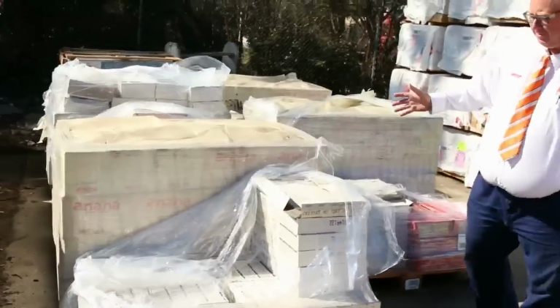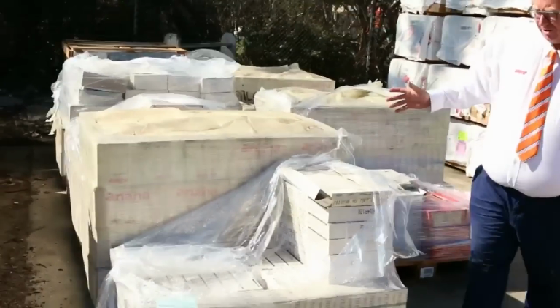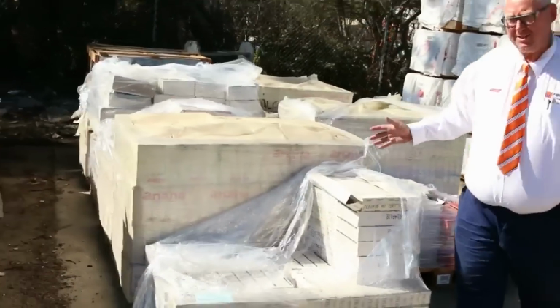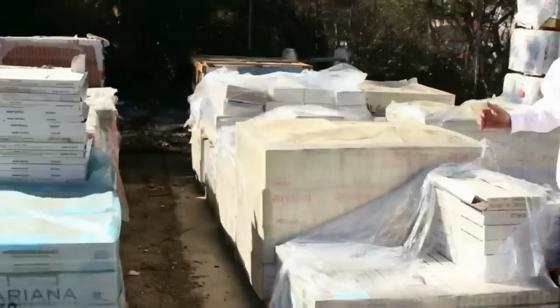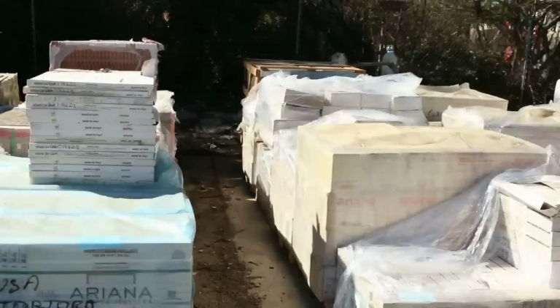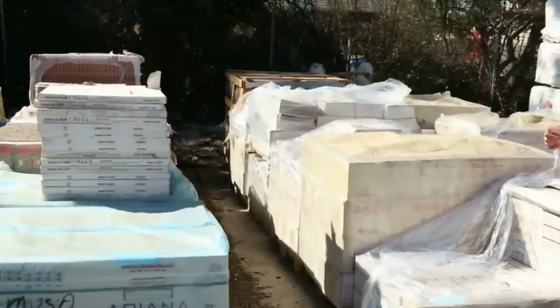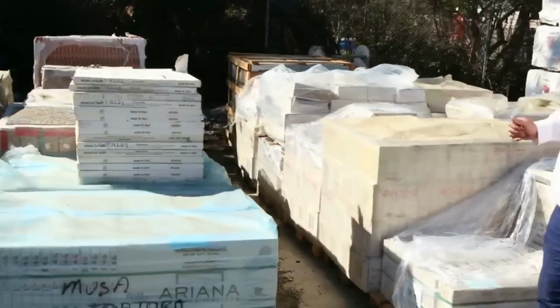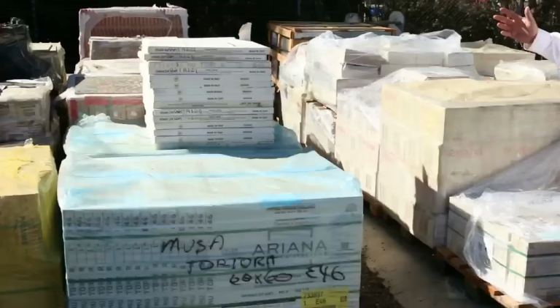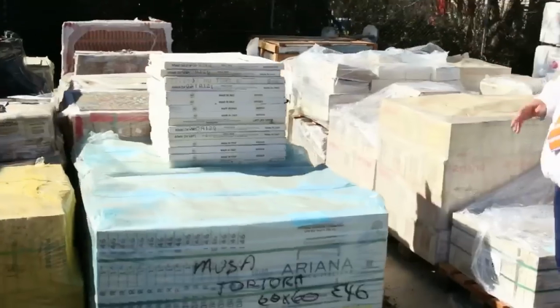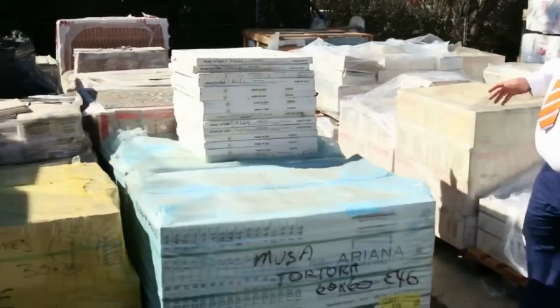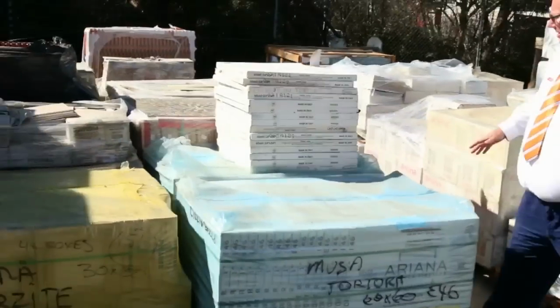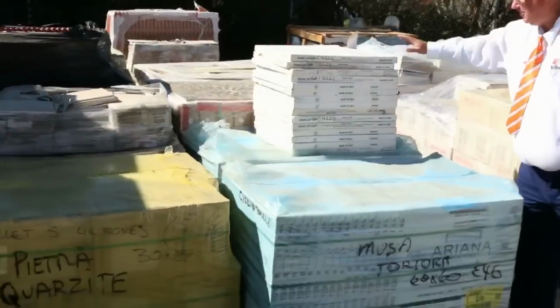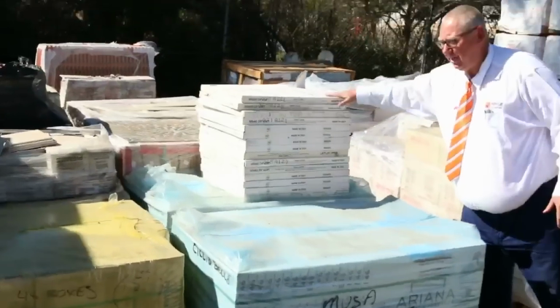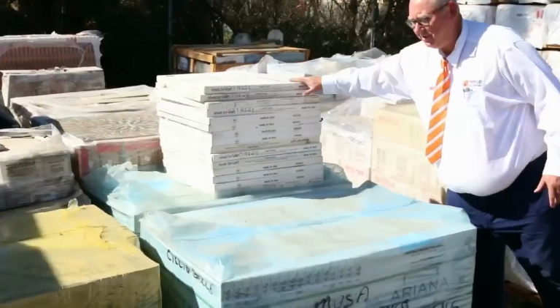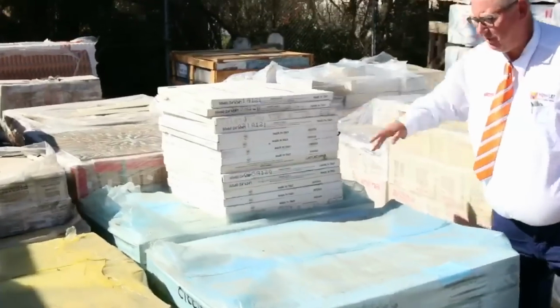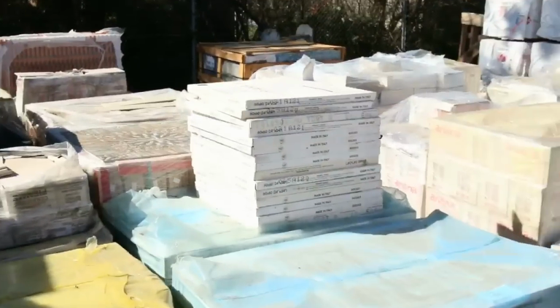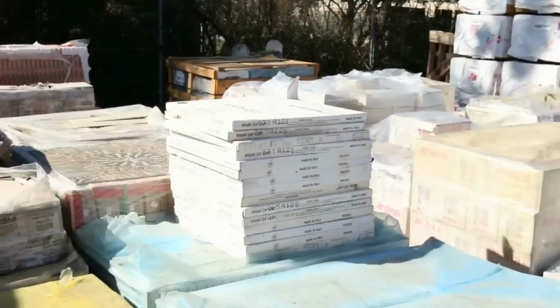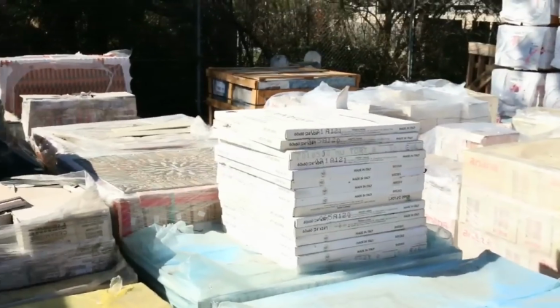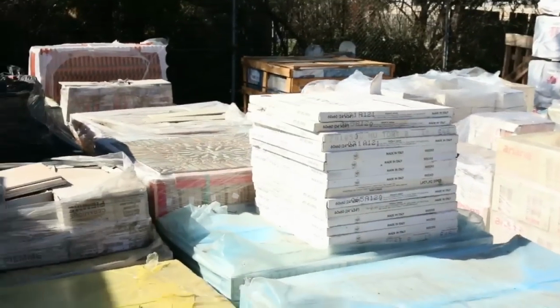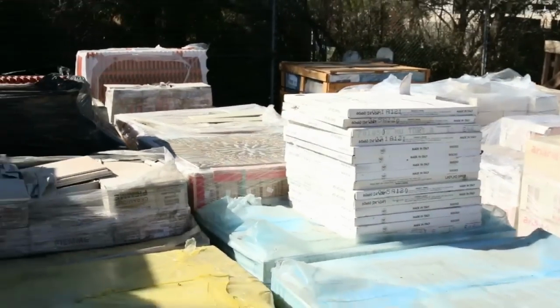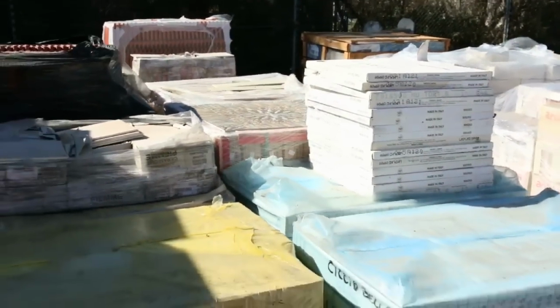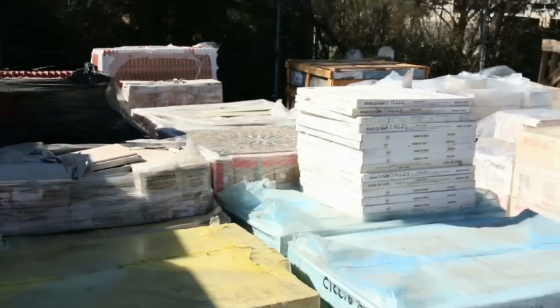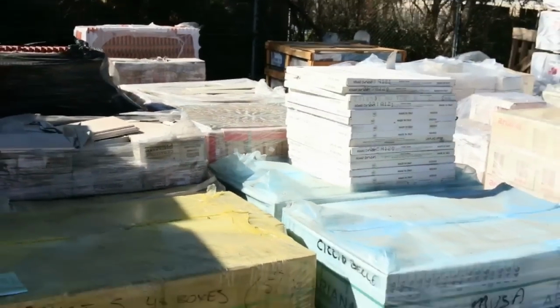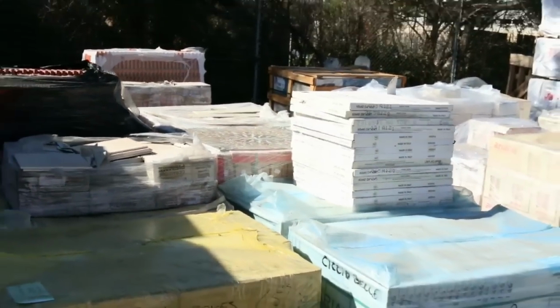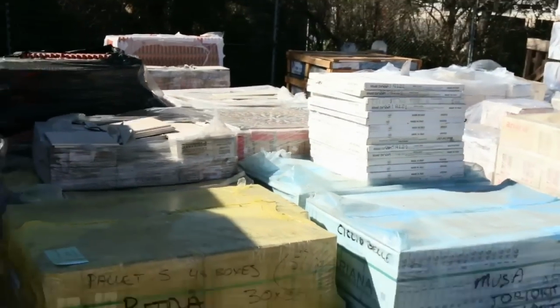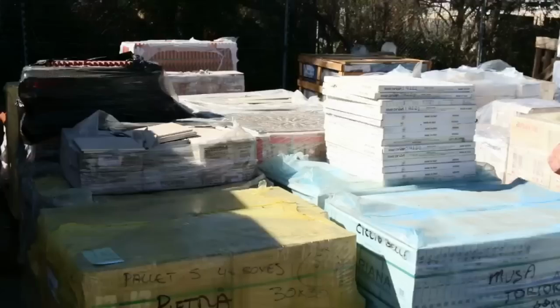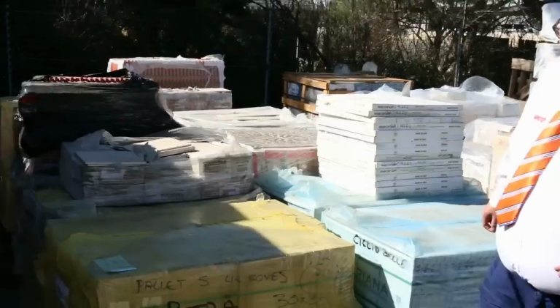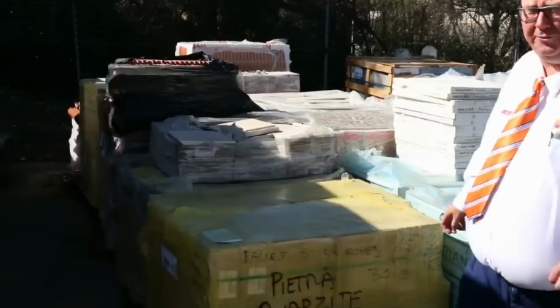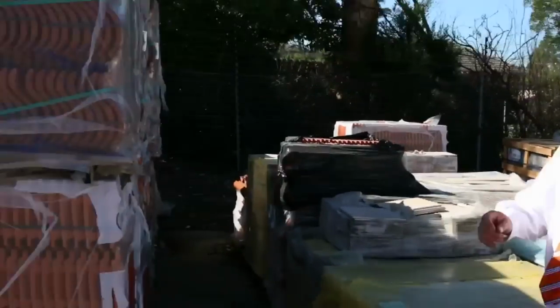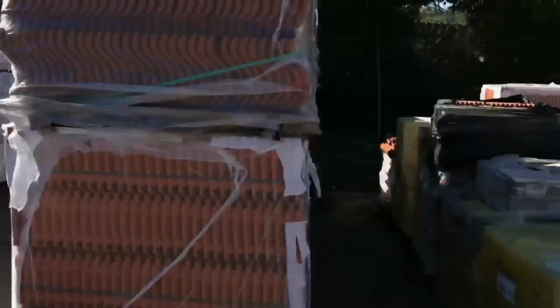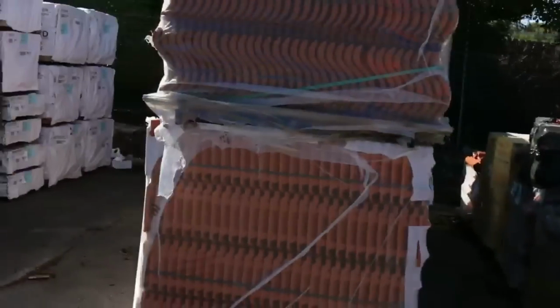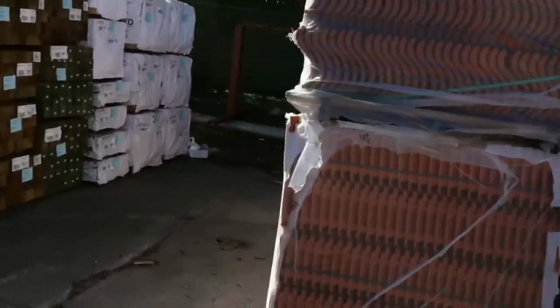Heaps of tiles in this week — lots of nice tiles. We've got some nice big ones here, some 600 by 600 as you can see there. There's some 300 by 600 as well. There's quite a good variety of tiles here this week.